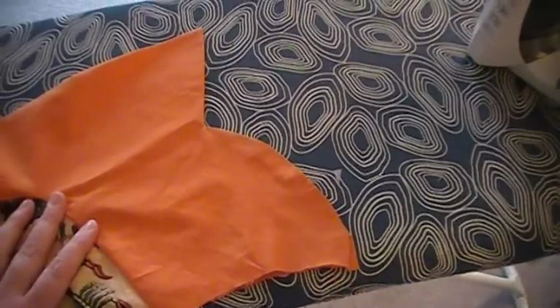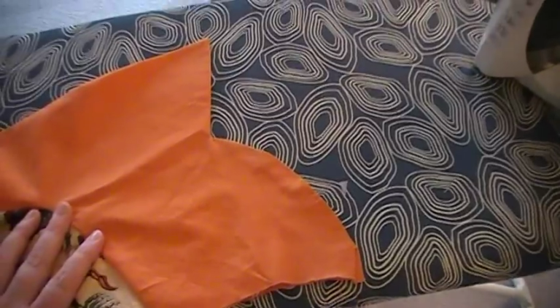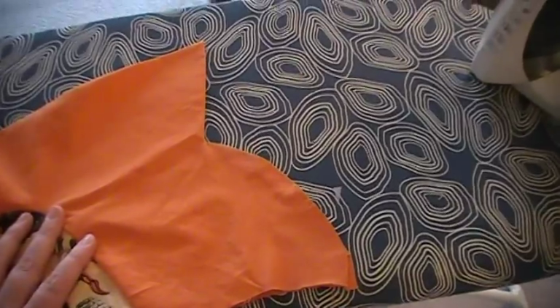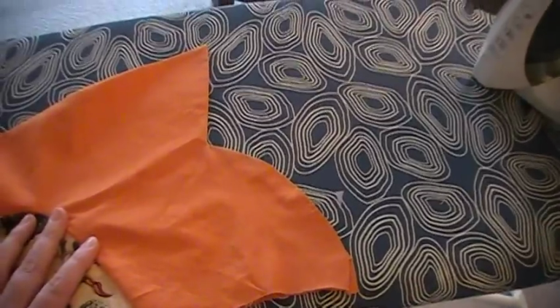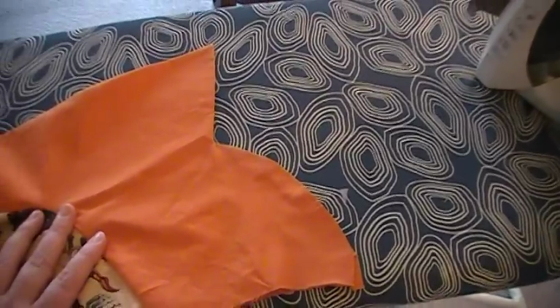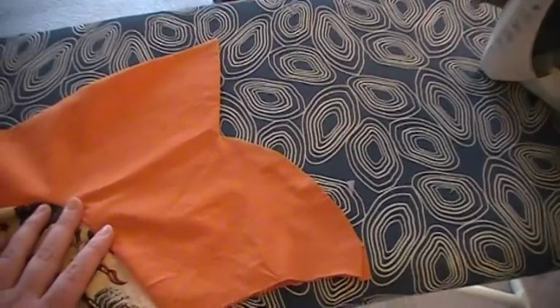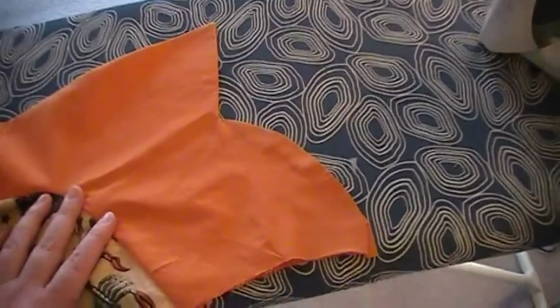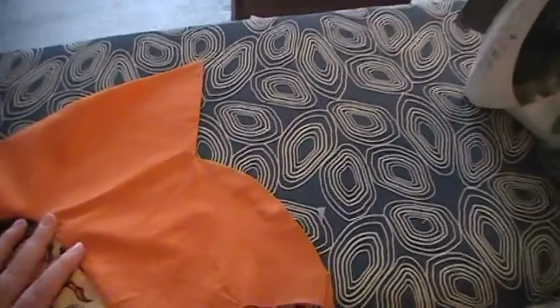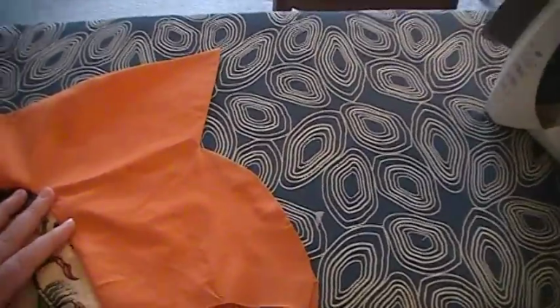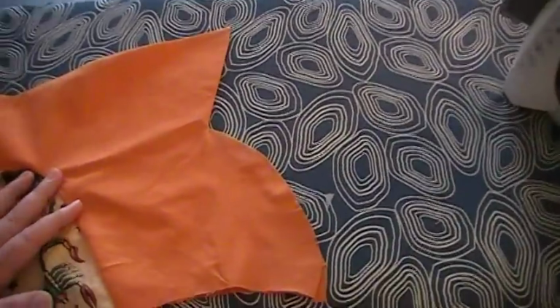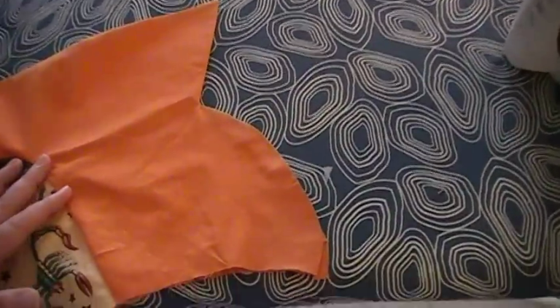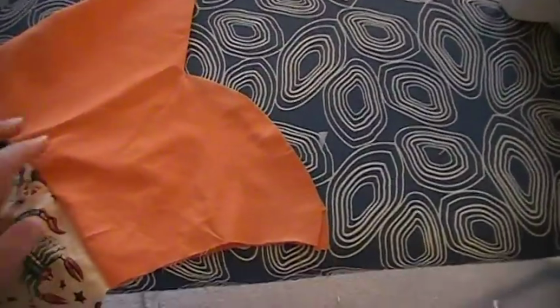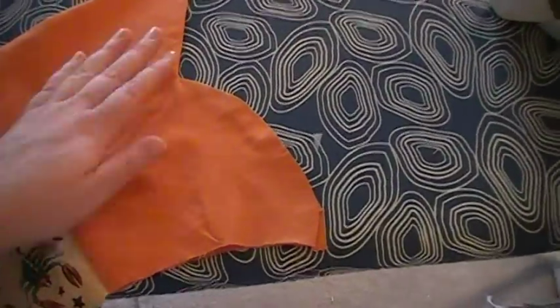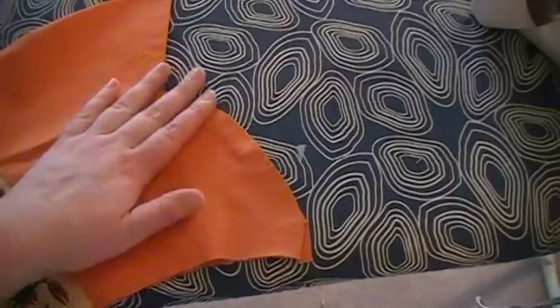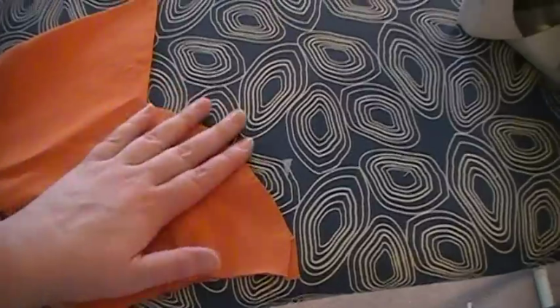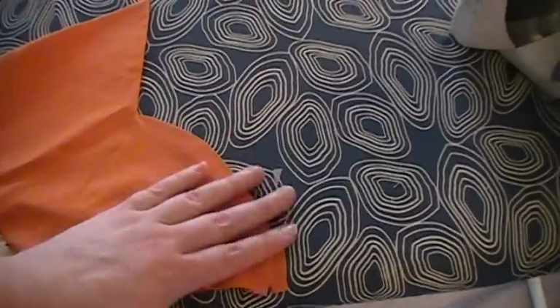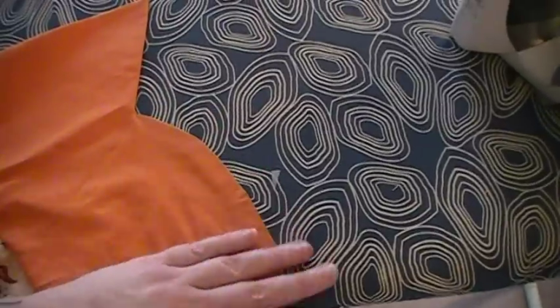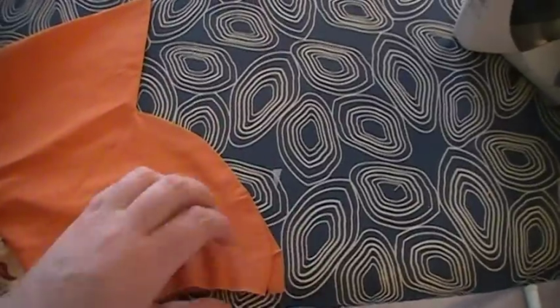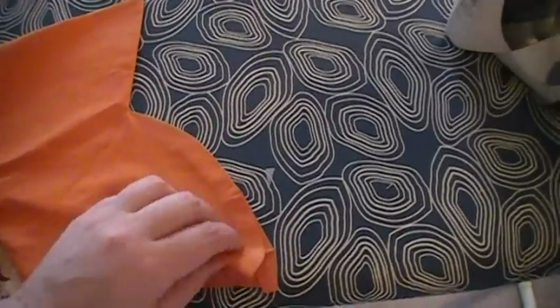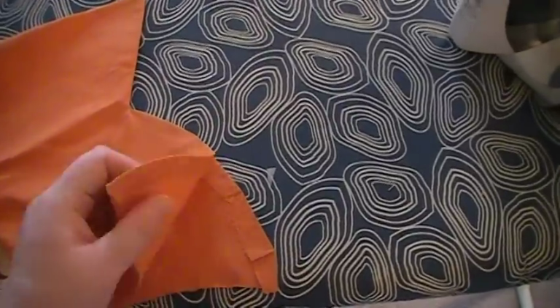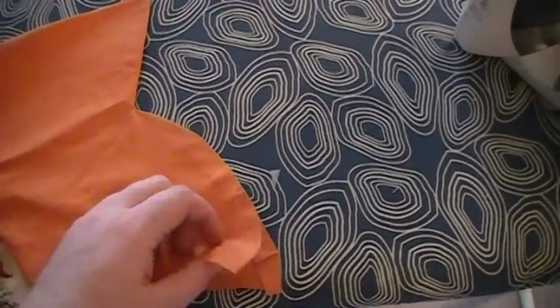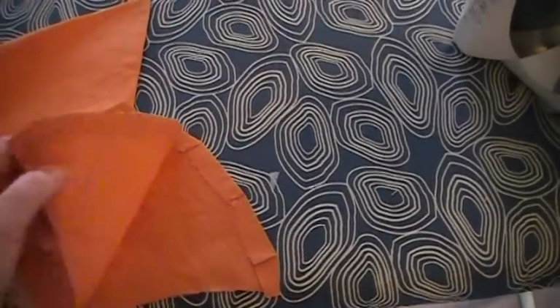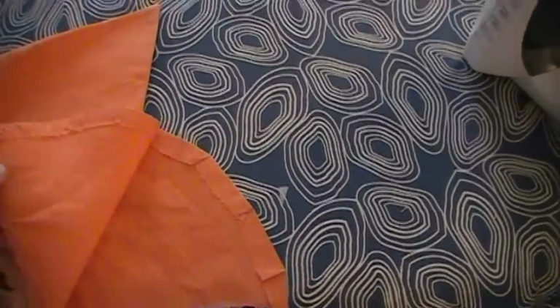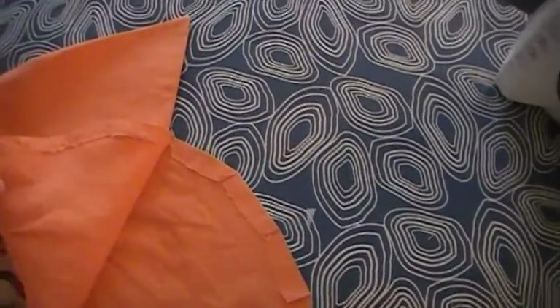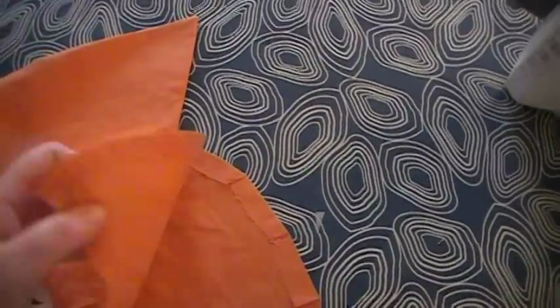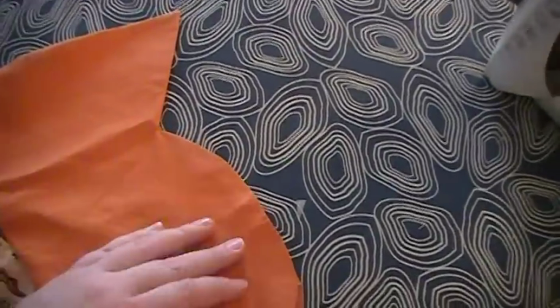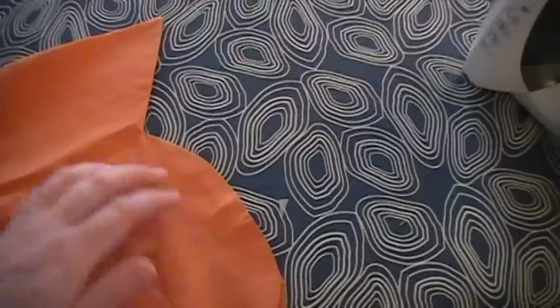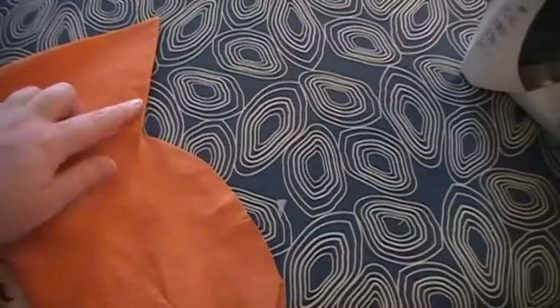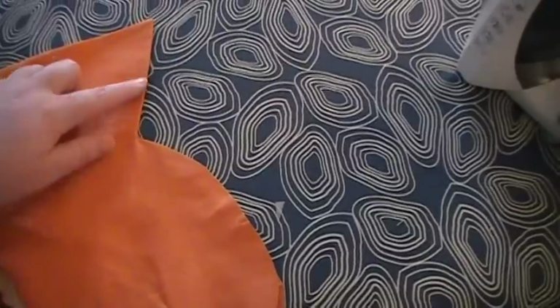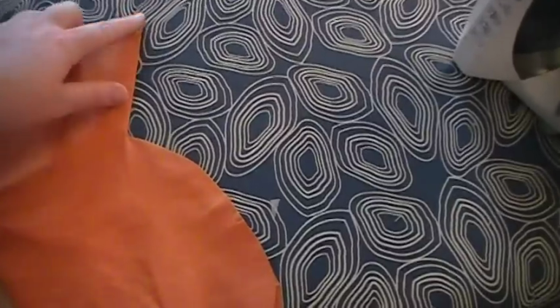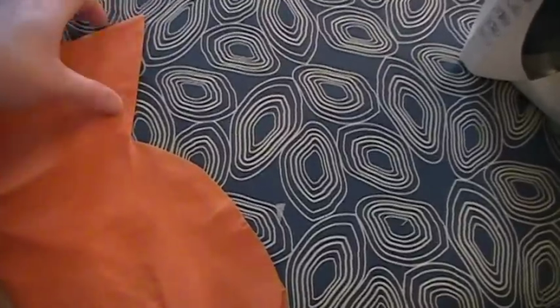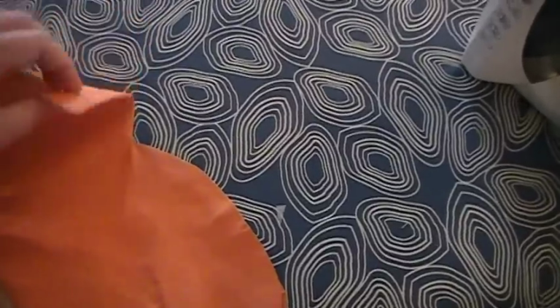Hi sewing friends! I just want to show you a quick tip for whenever you need to make a perfect round edge but there is no seam. This edge is along the neck — this is the collar.